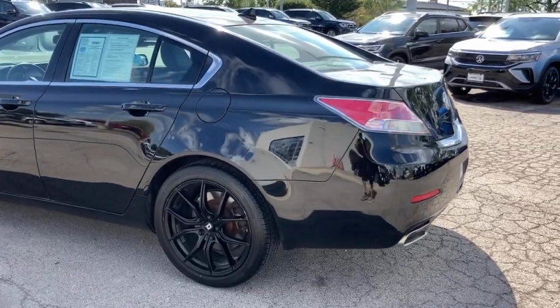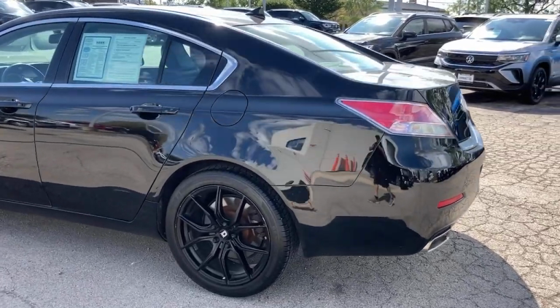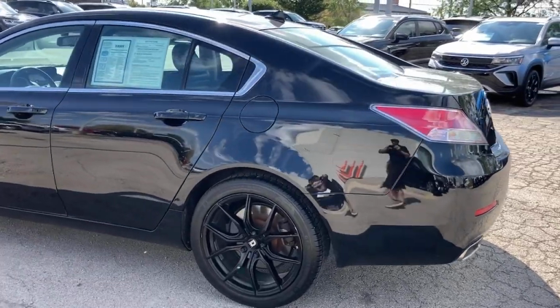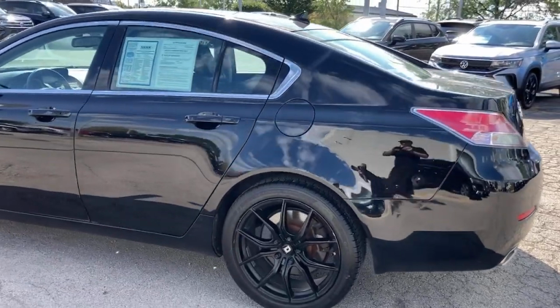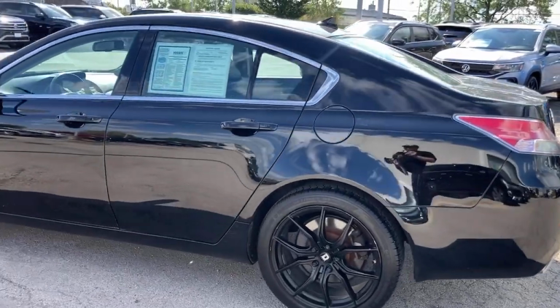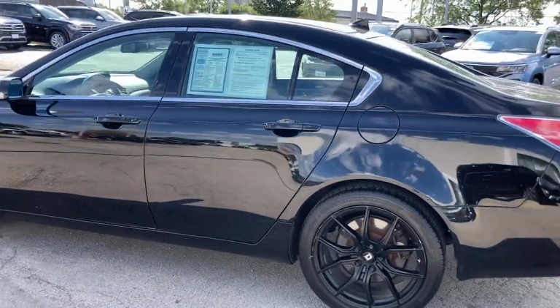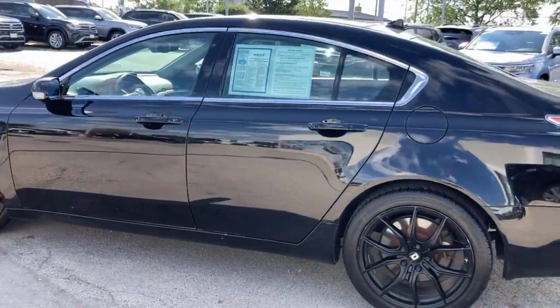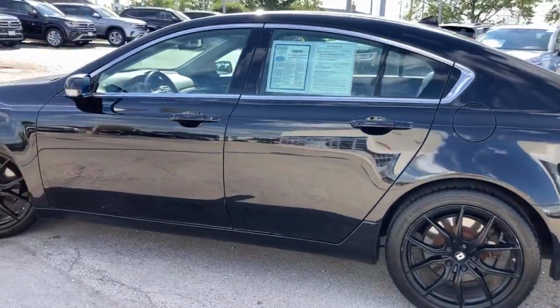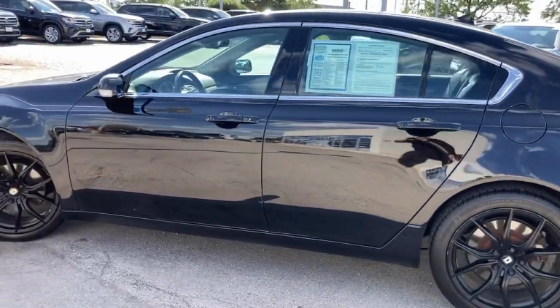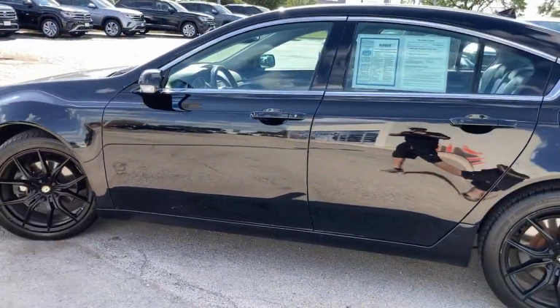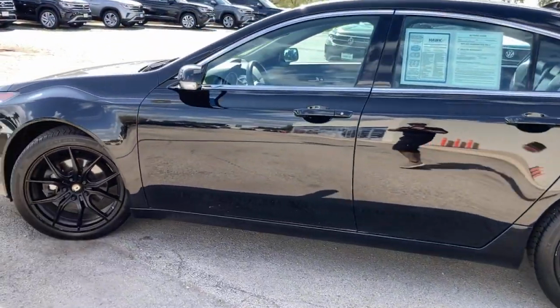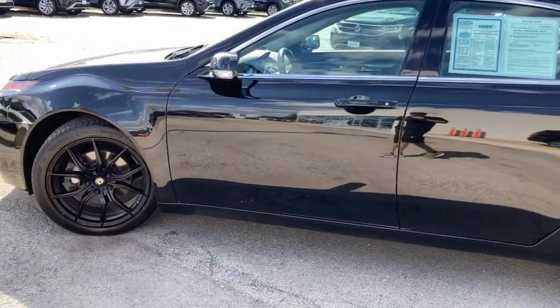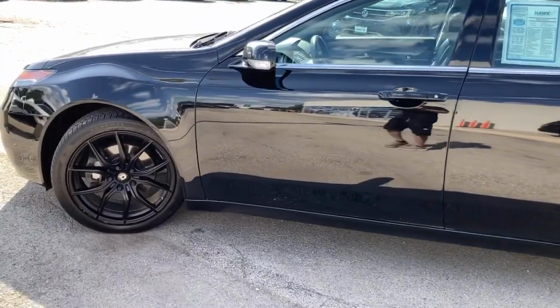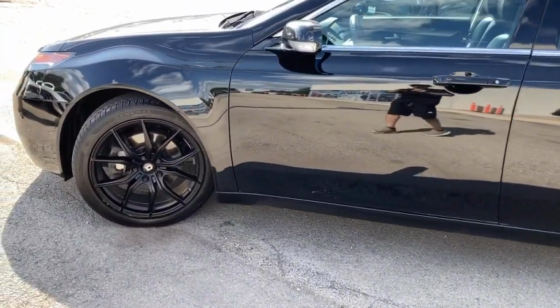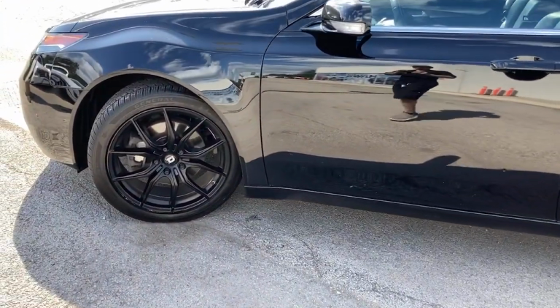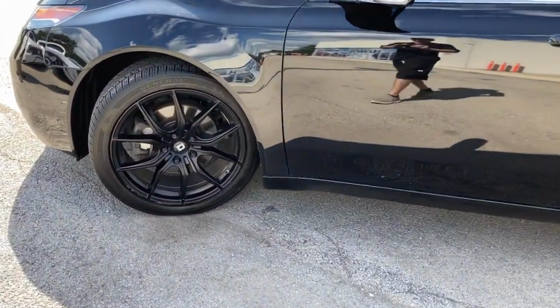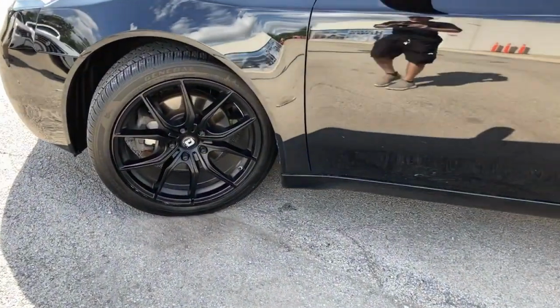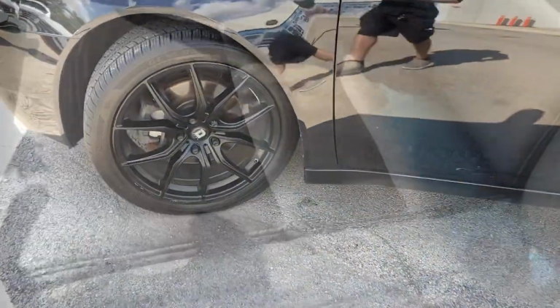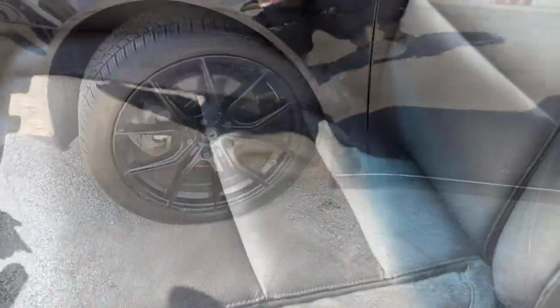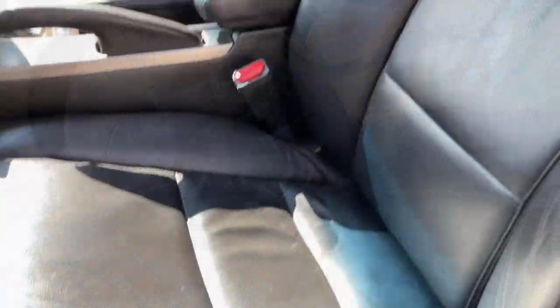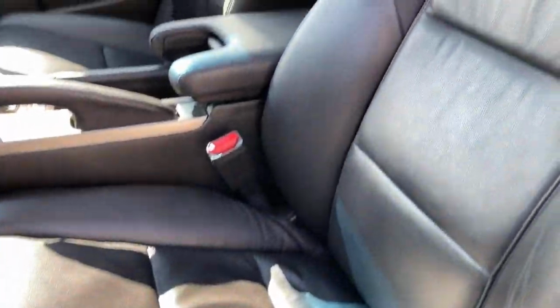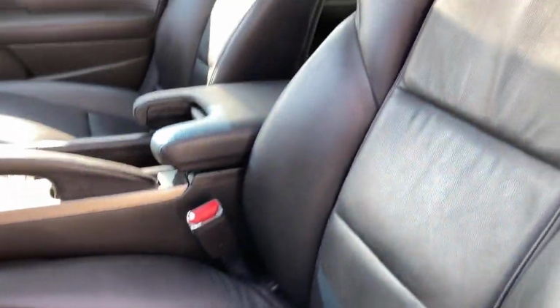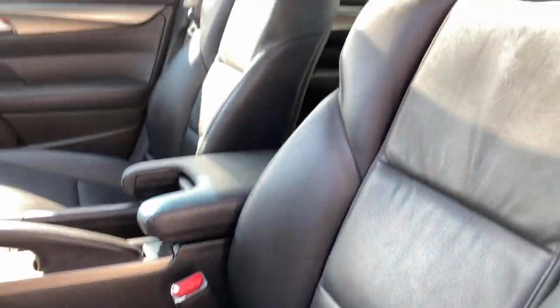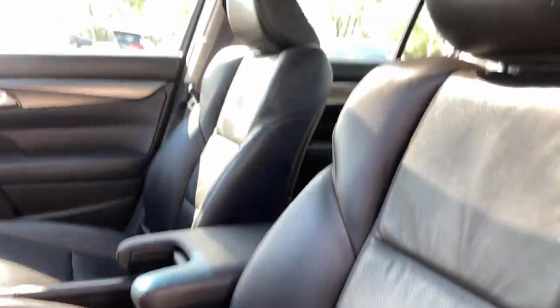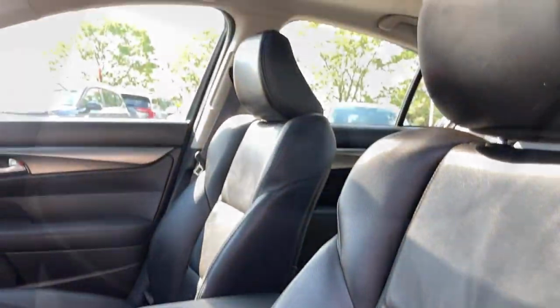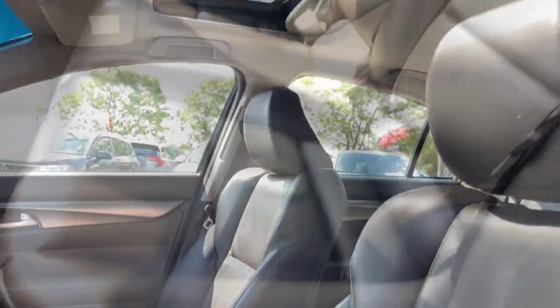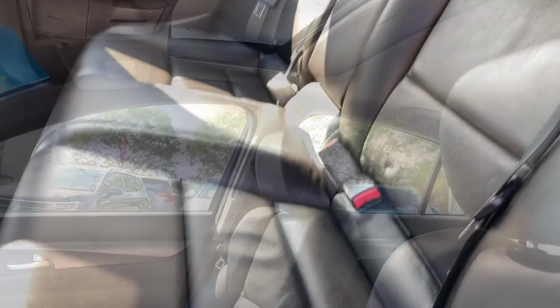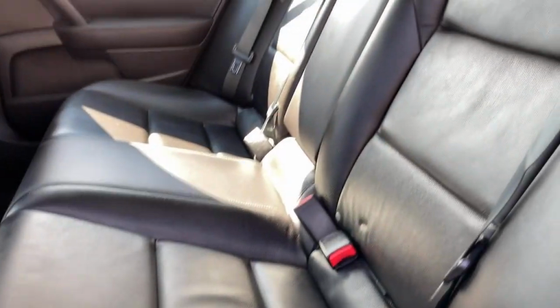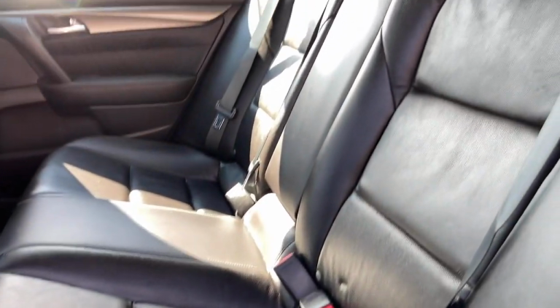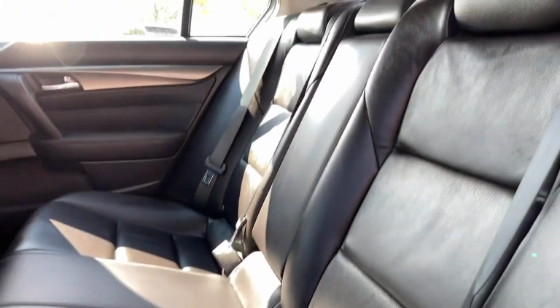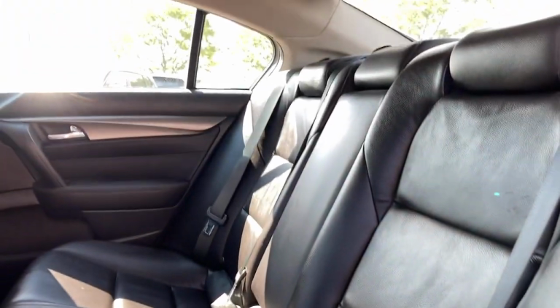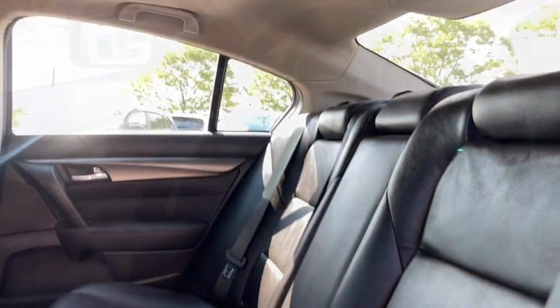Feel excited about the drive in this striking TL. Treat yourself to a road test today. Our staff will toss you the keys and give you an outstanding customer experience.